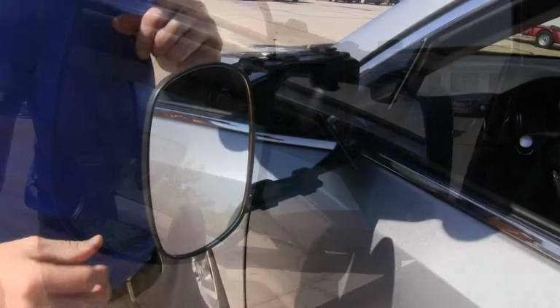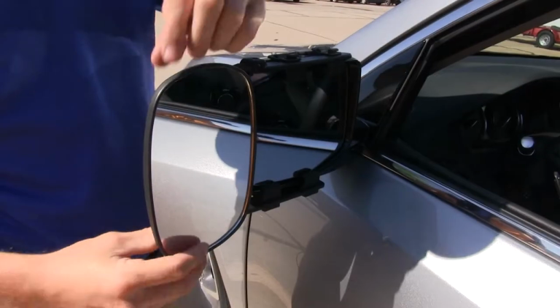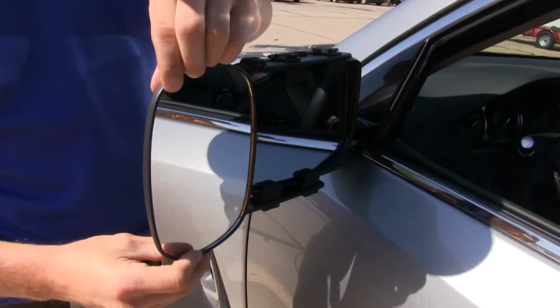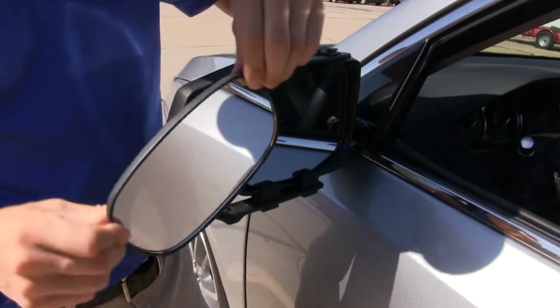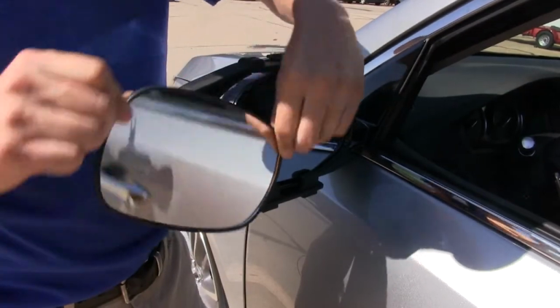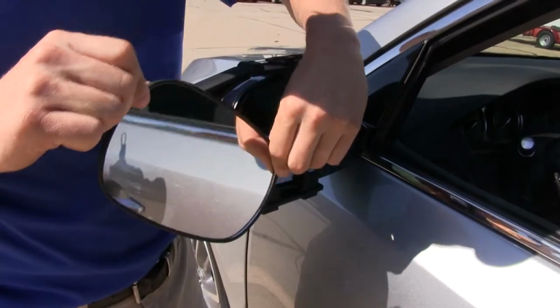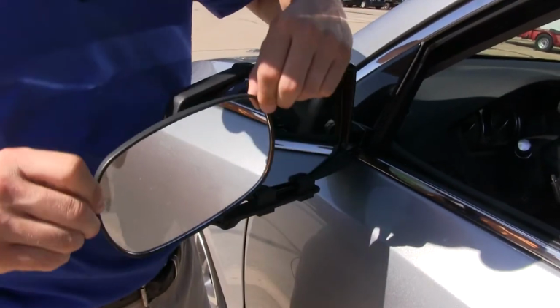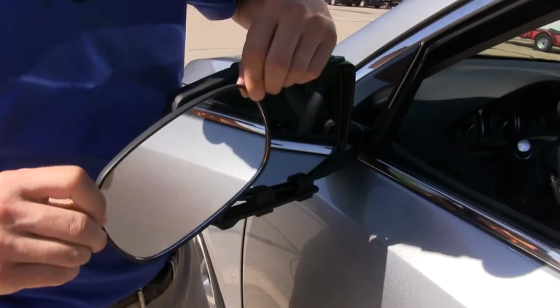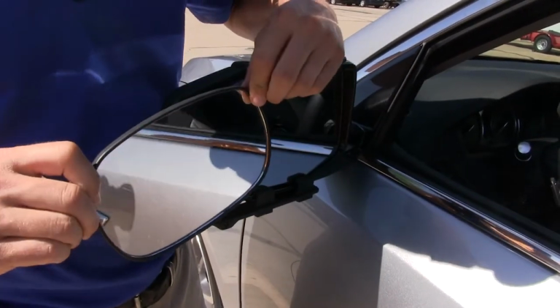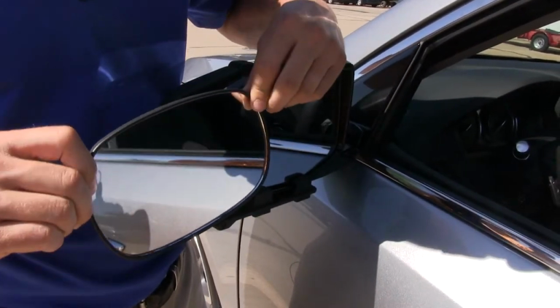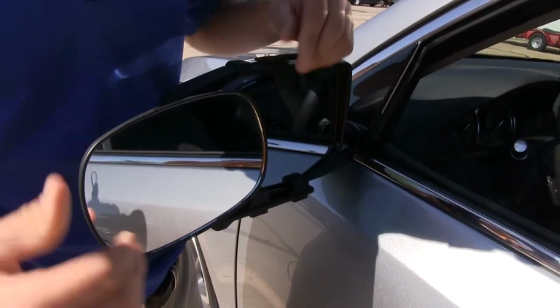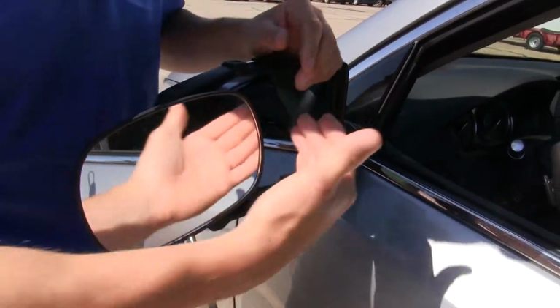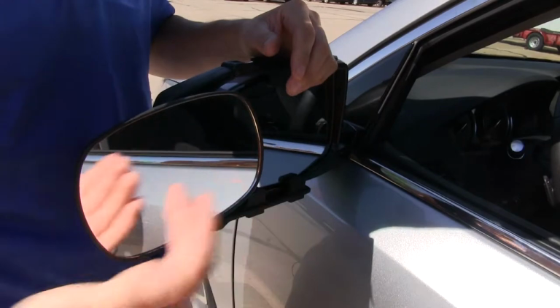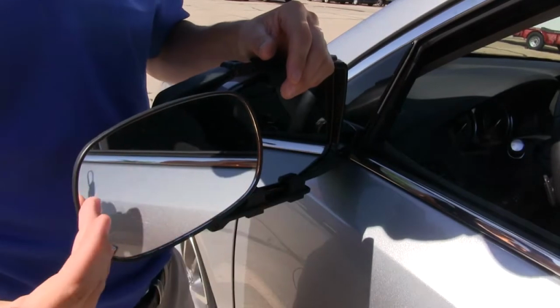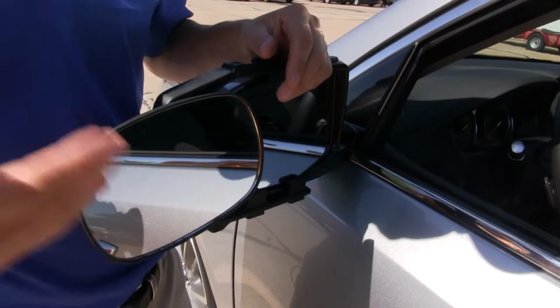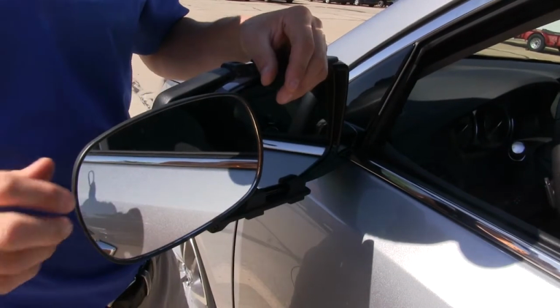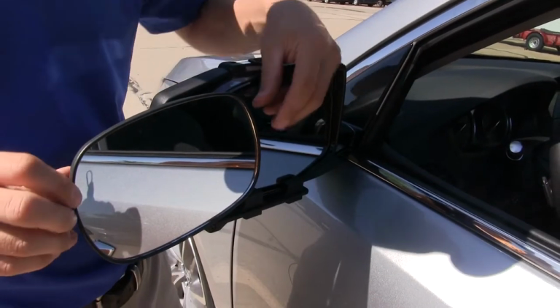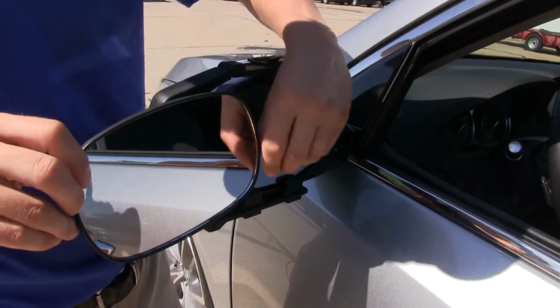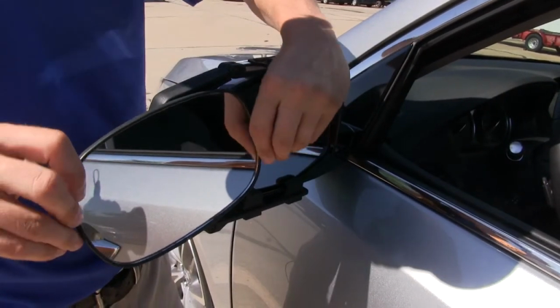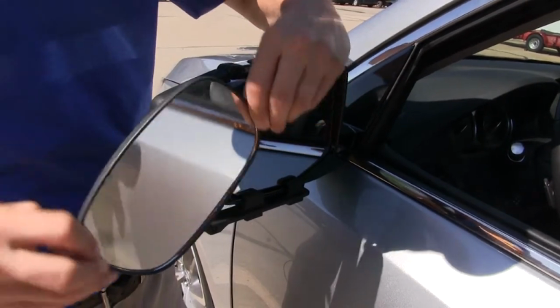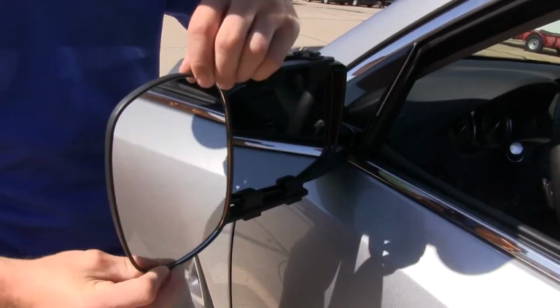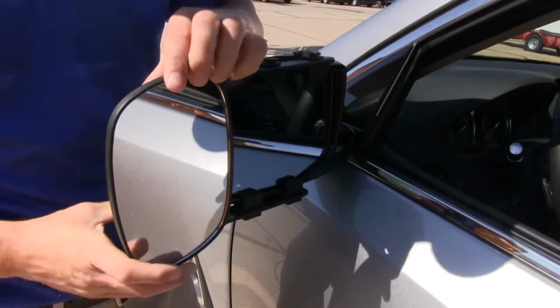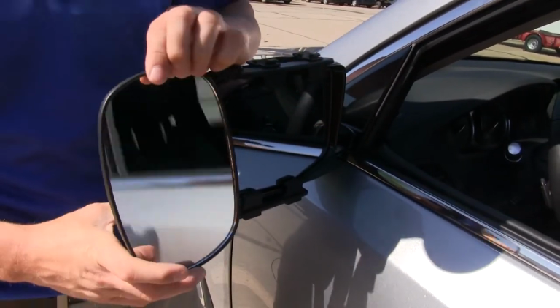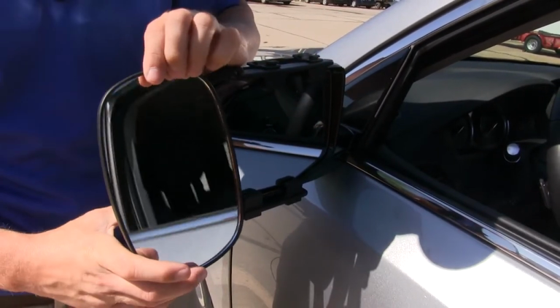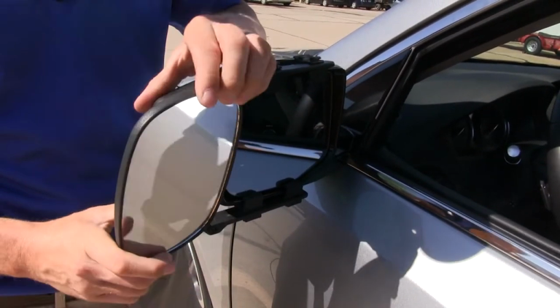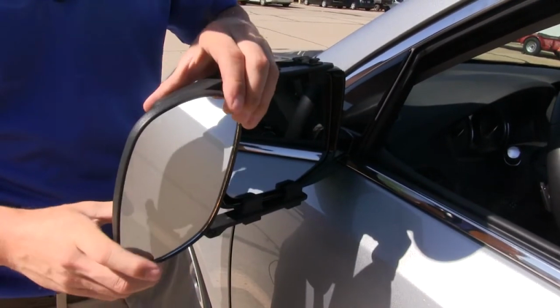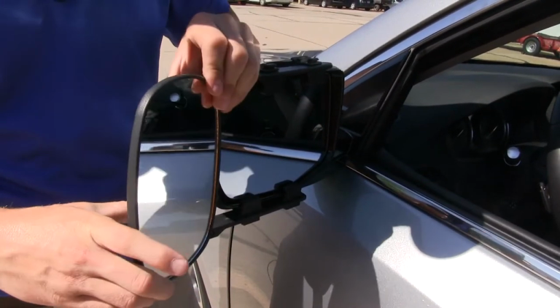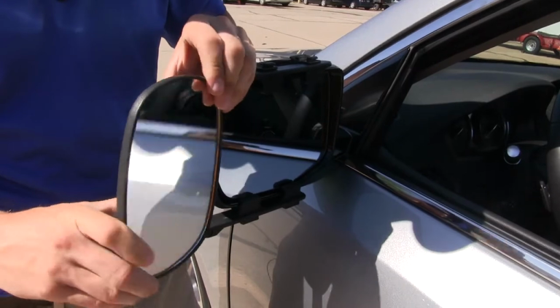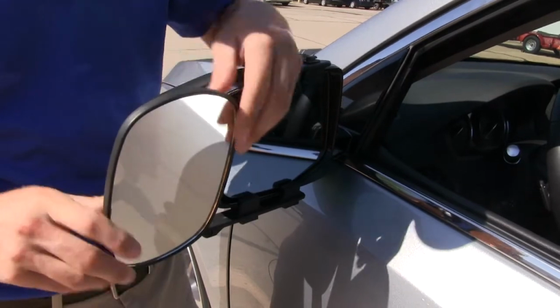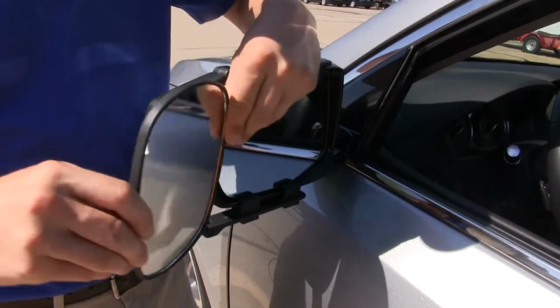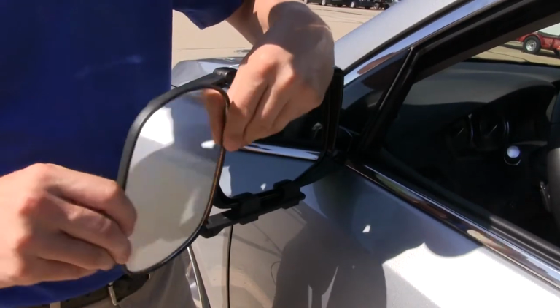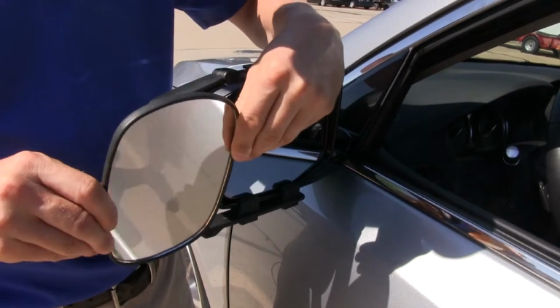The mirror itself is adjustable 360 degrees, so if you'd like to have it at a horizontal position, you have that option. It can also be adjusted to most angles — we've got our up and down, diagonal, and side to side.